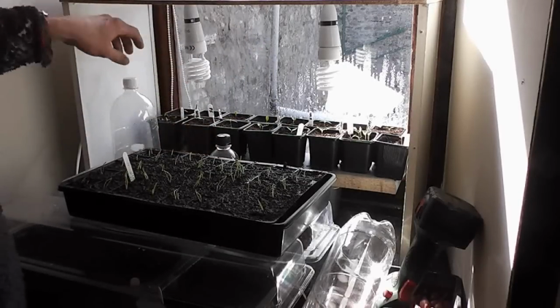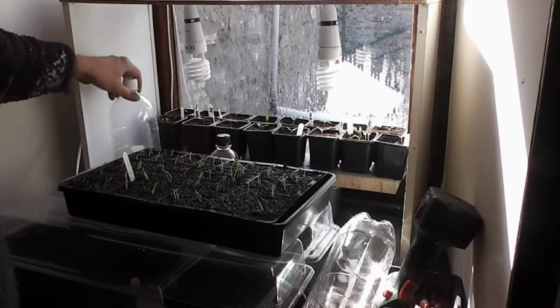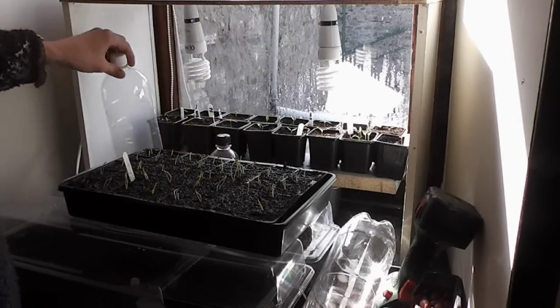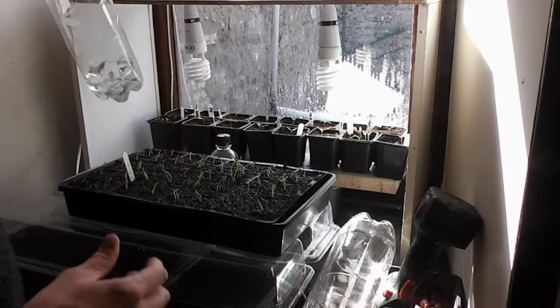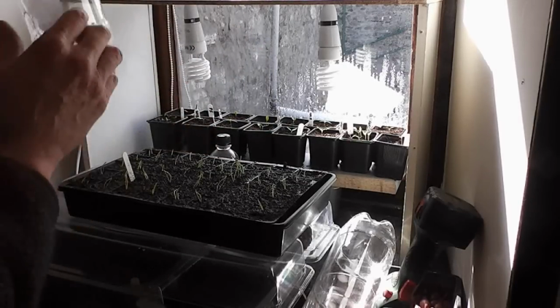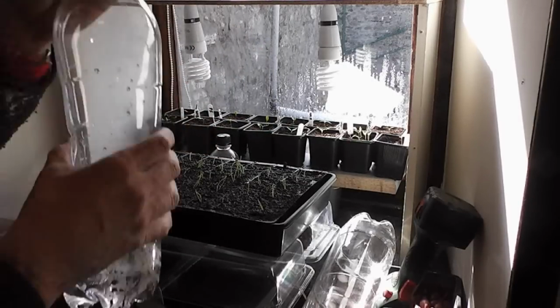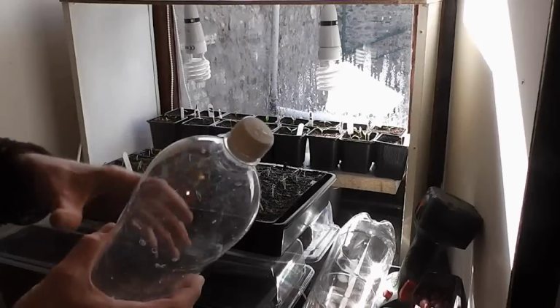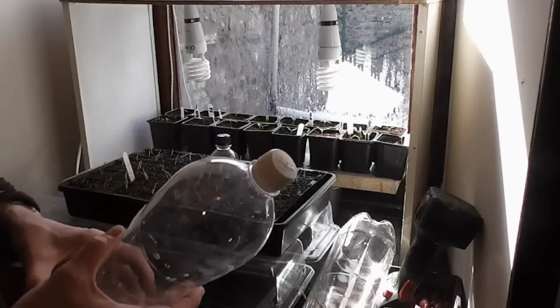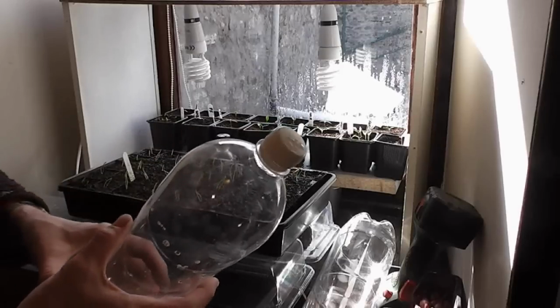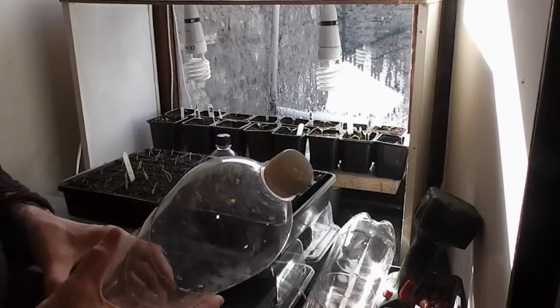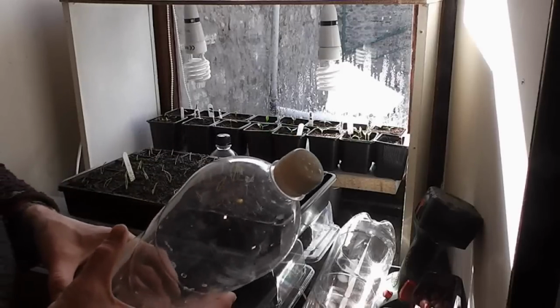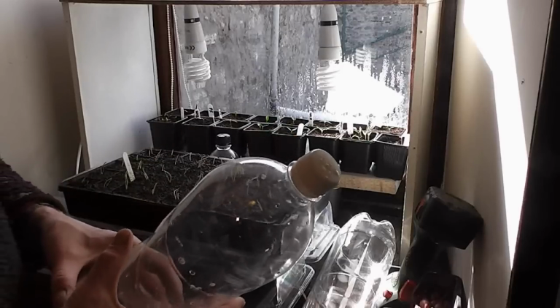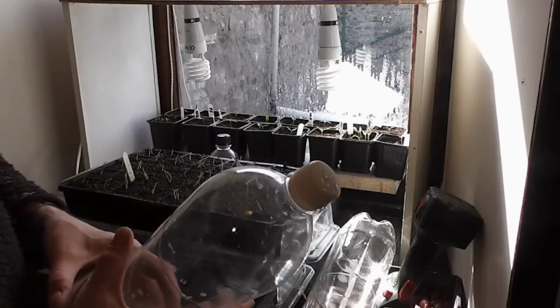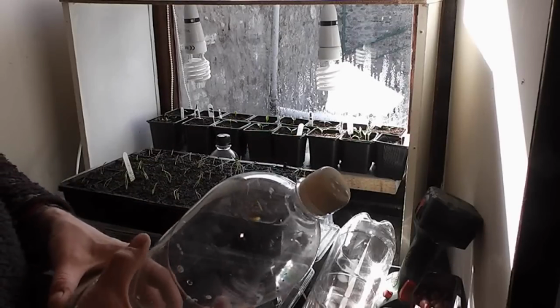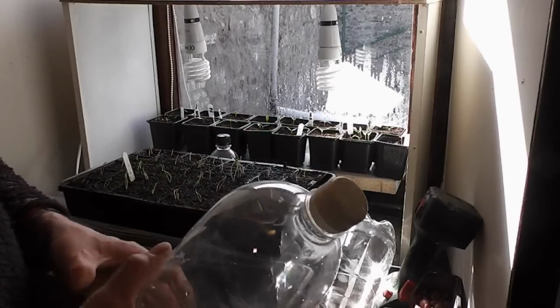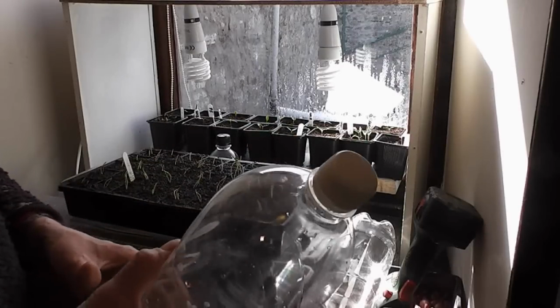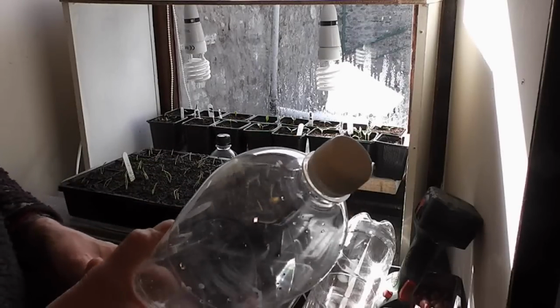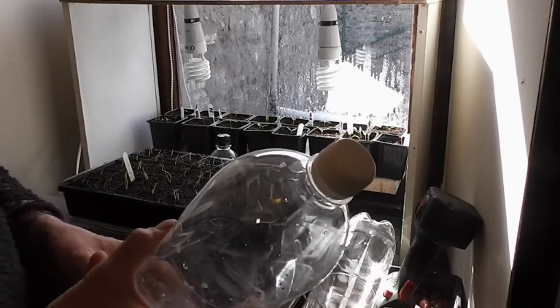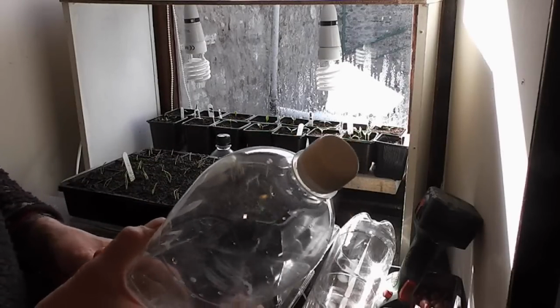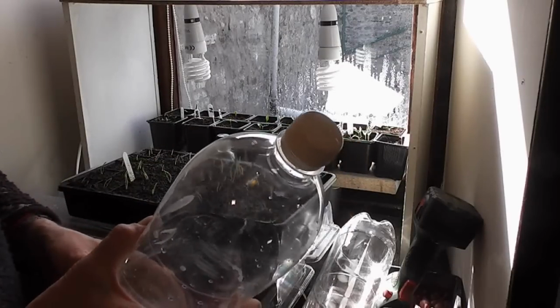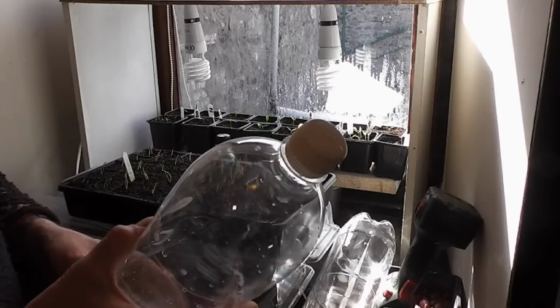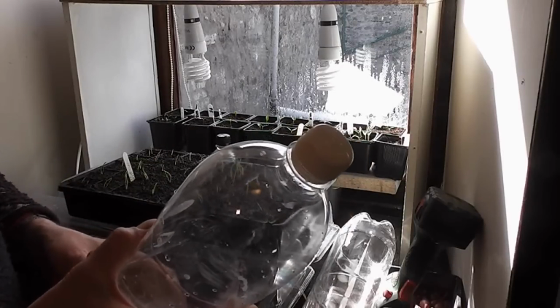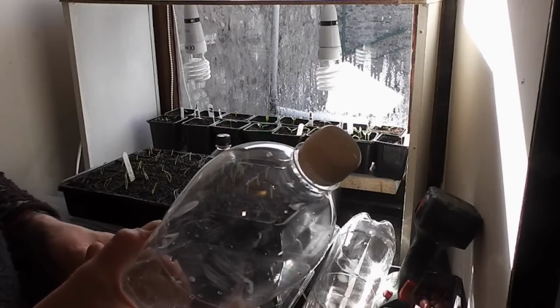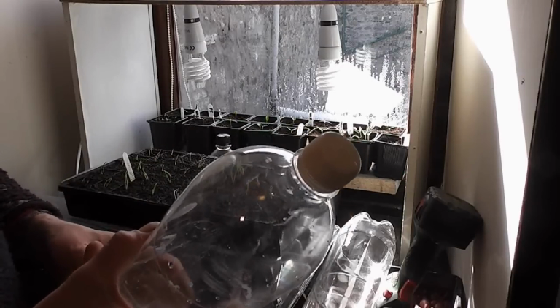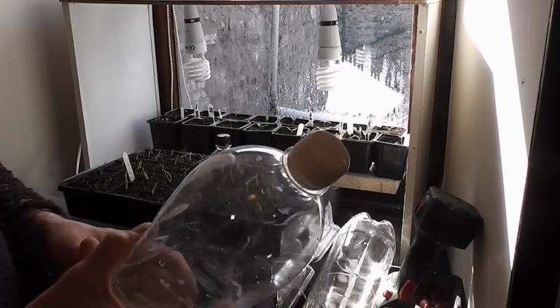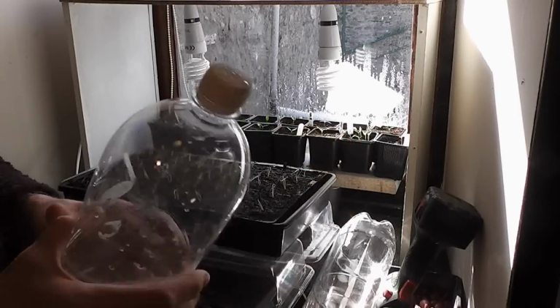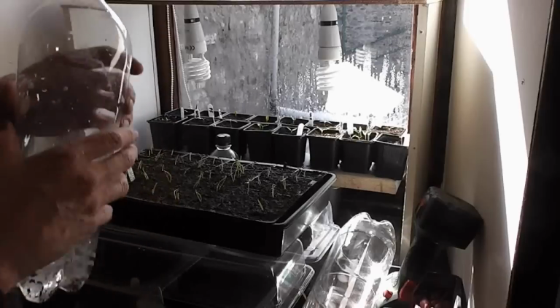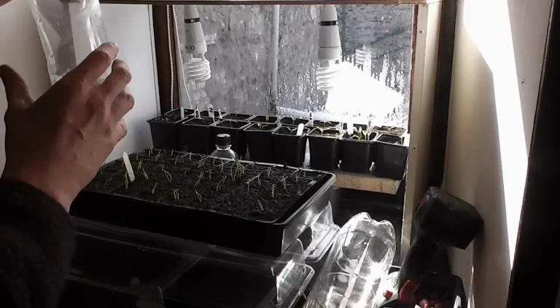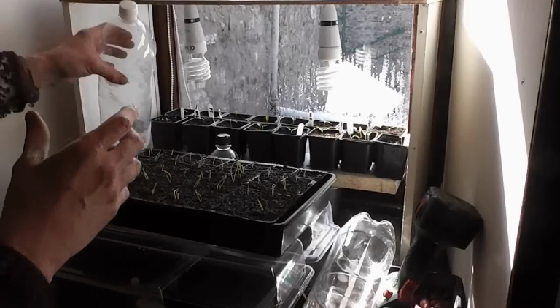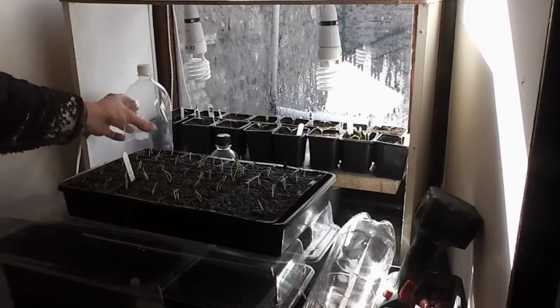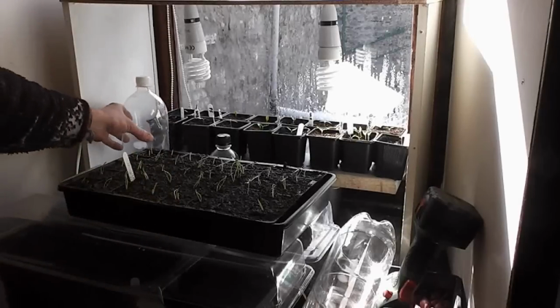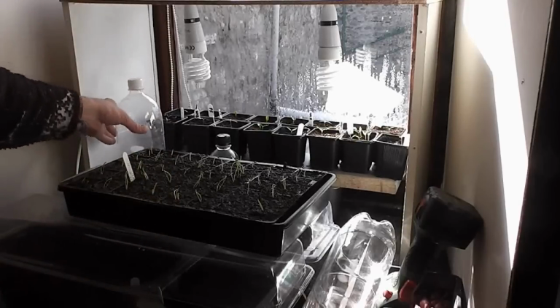So that's it folks — dead simple, easy, cheap, decent idea for an indoor watering can made out of a pop bottle. That's about it, see you later.